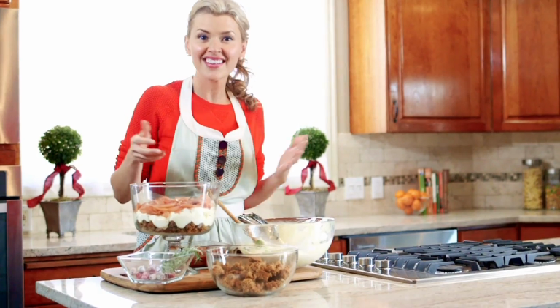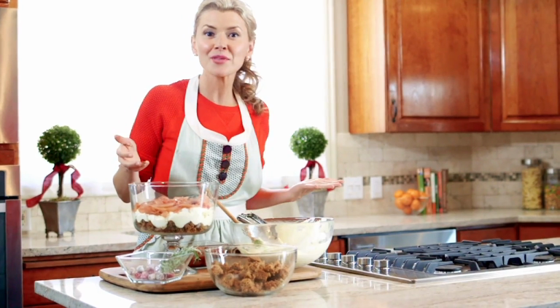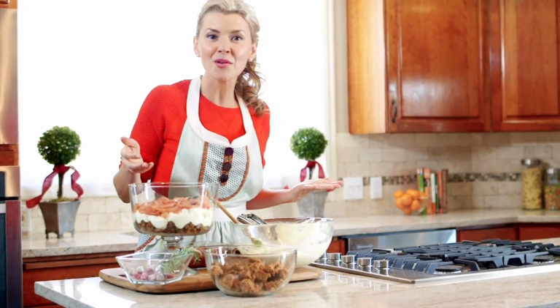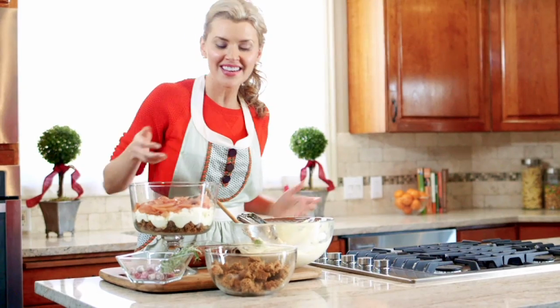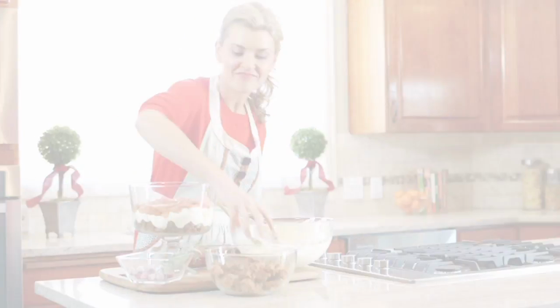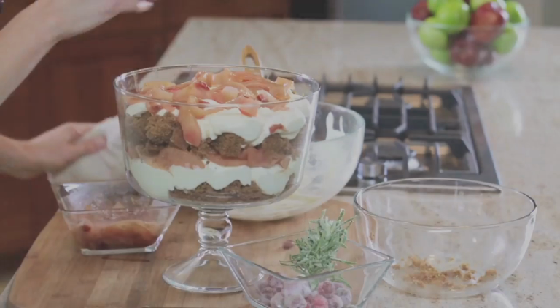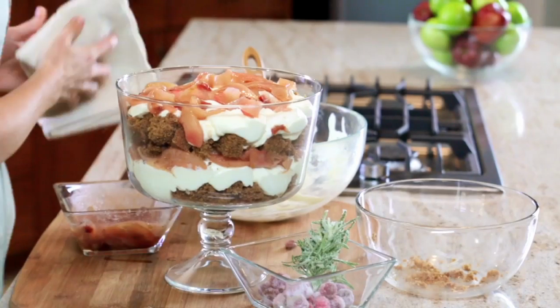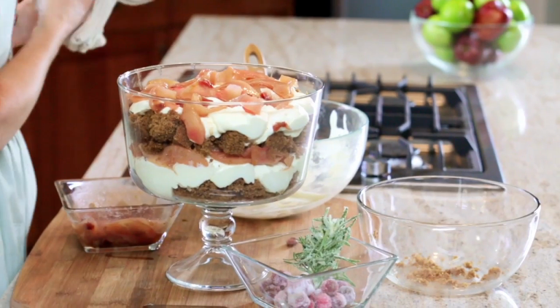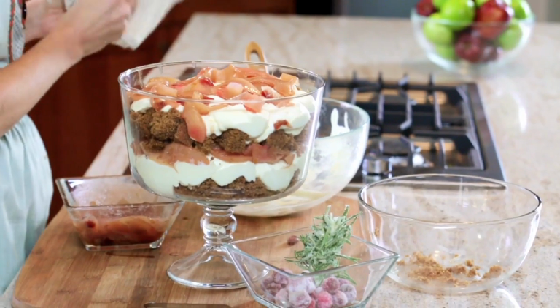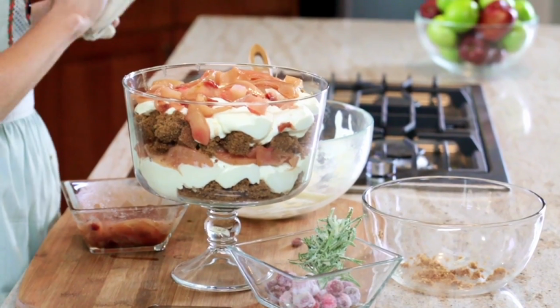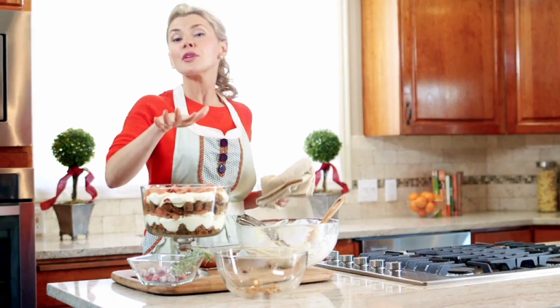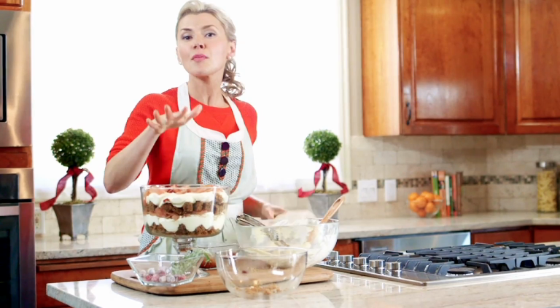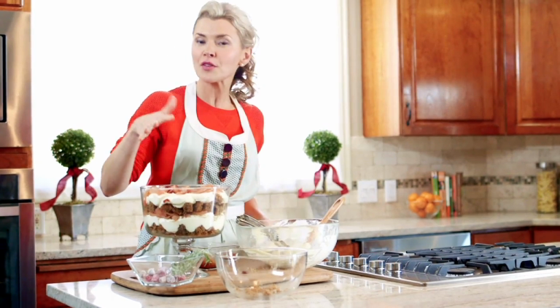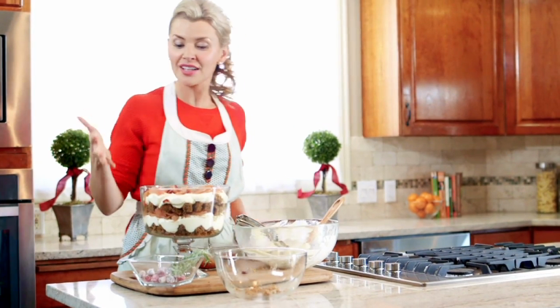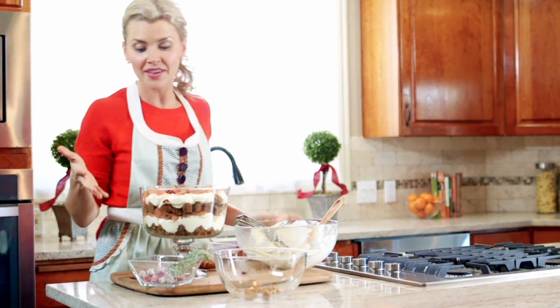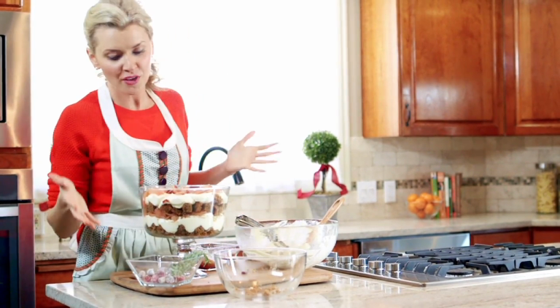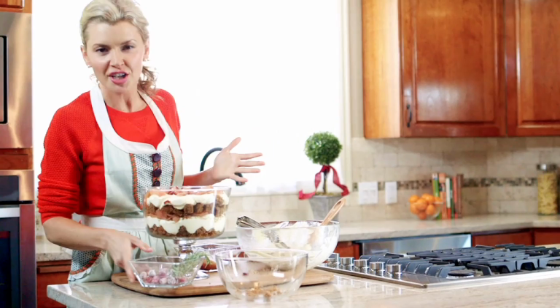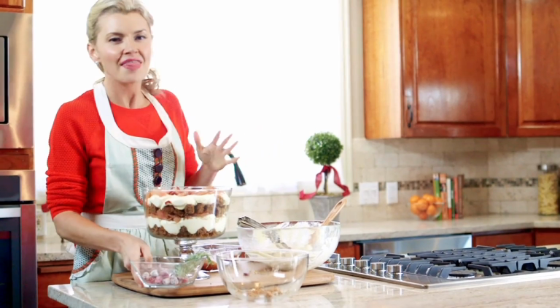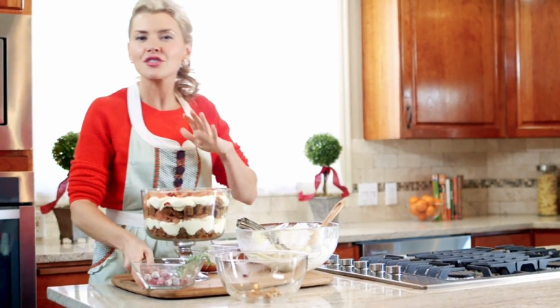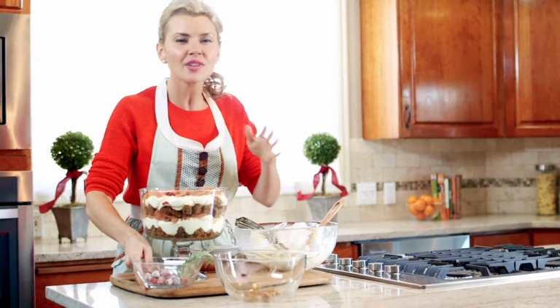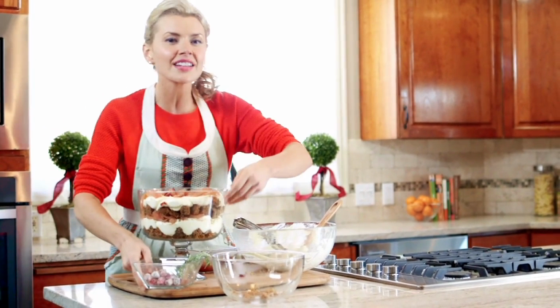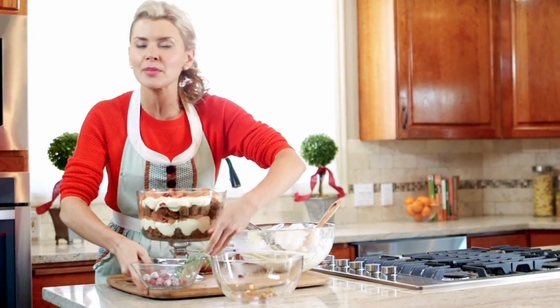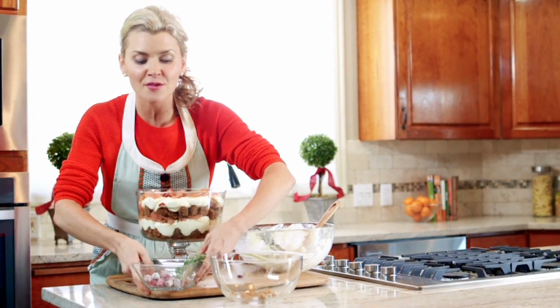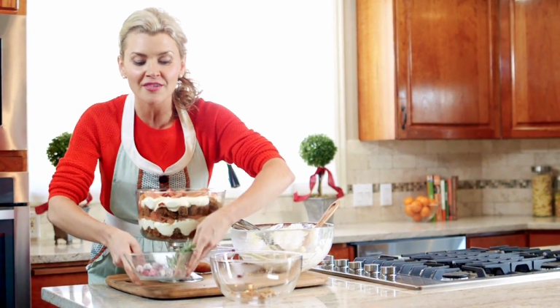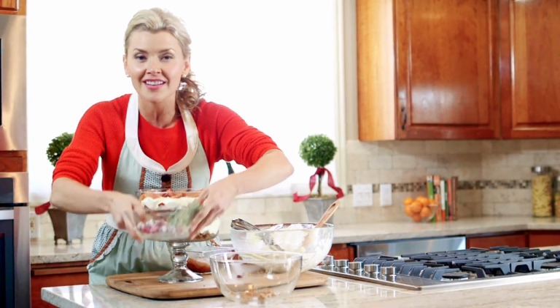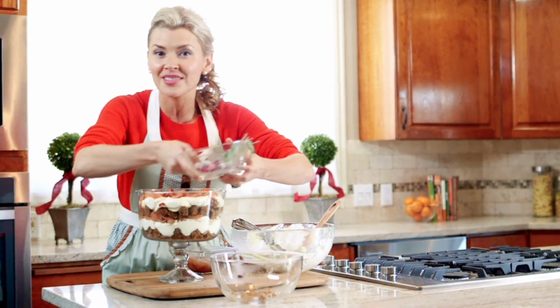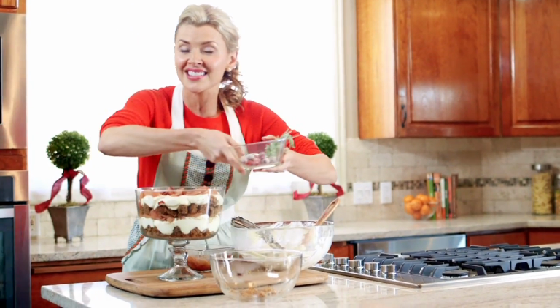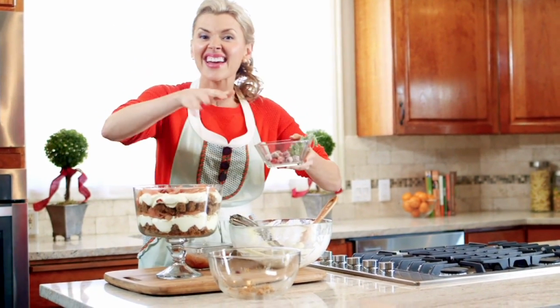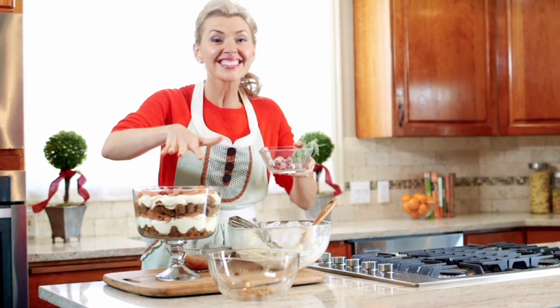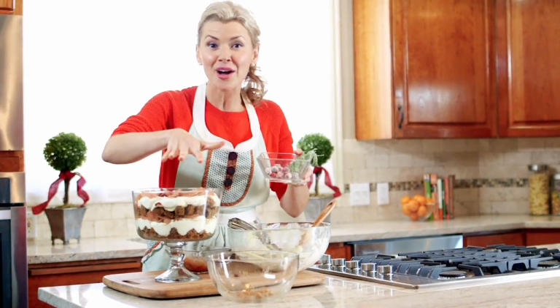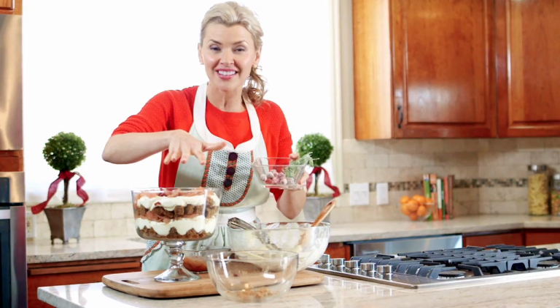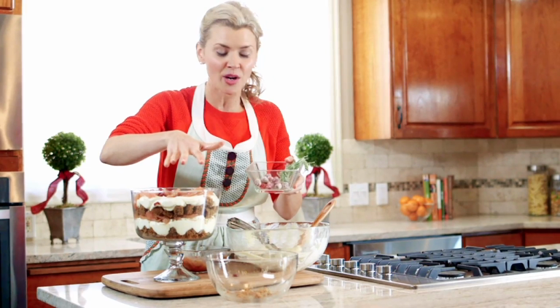Then we do the whole thing again. Now let me show you my favorite way to top this with a garnish that is so easy — it's going to become your favorite thing to do this season, and it's going to wow your guests as well.